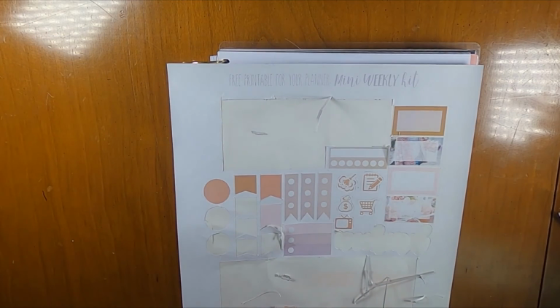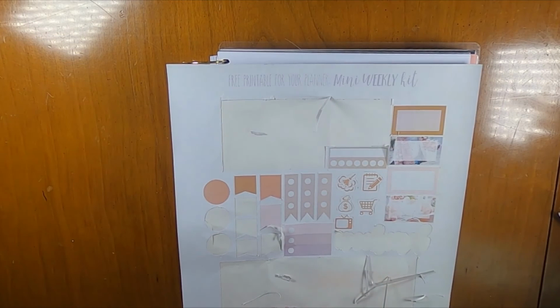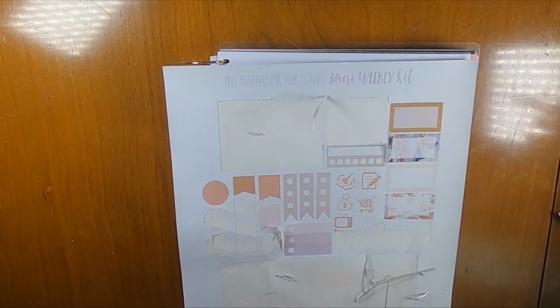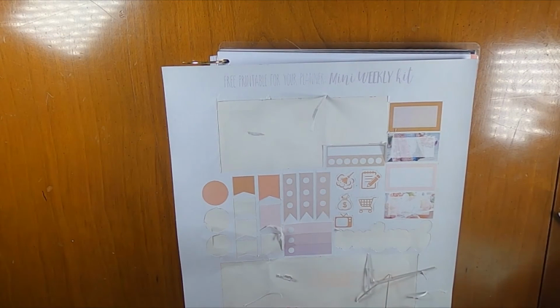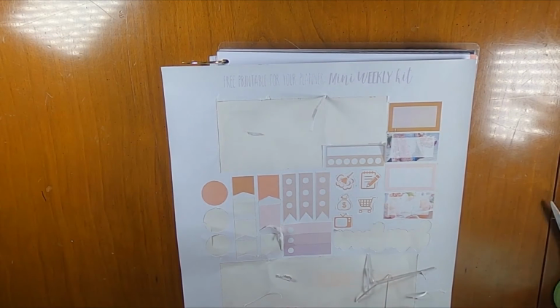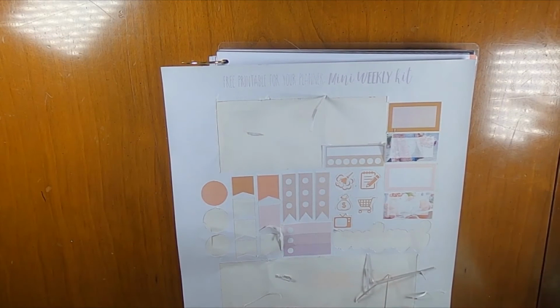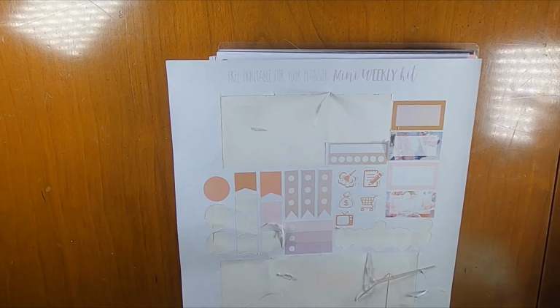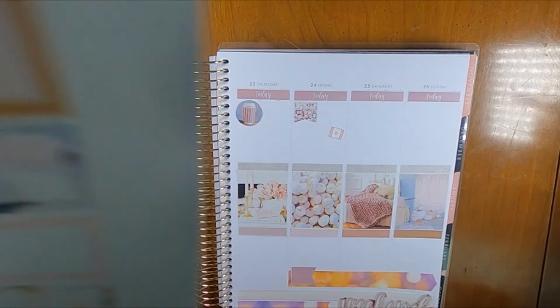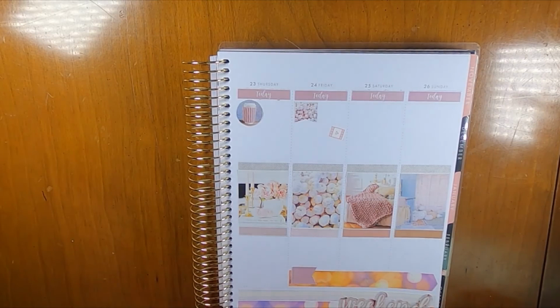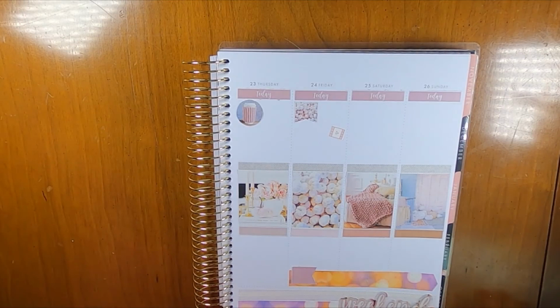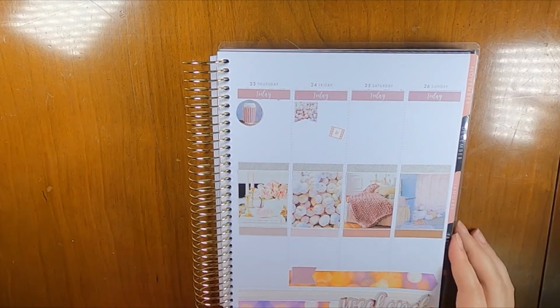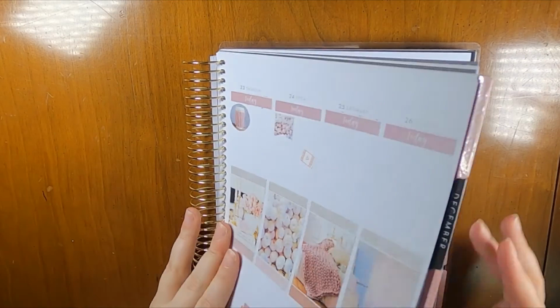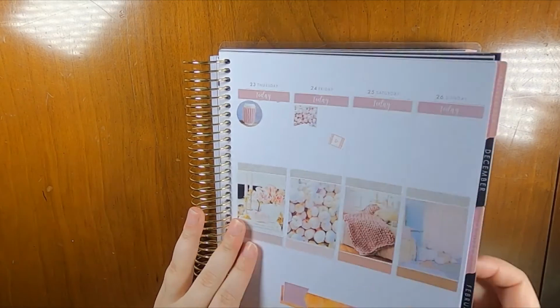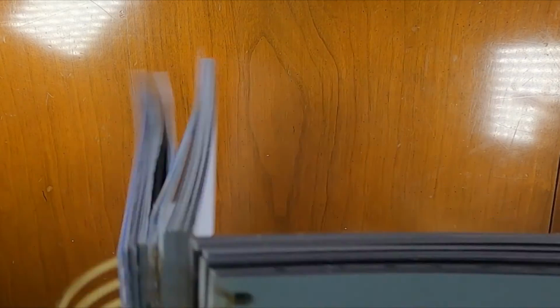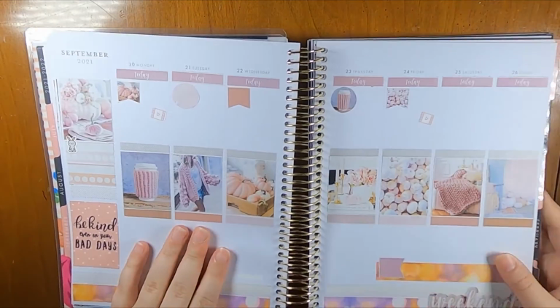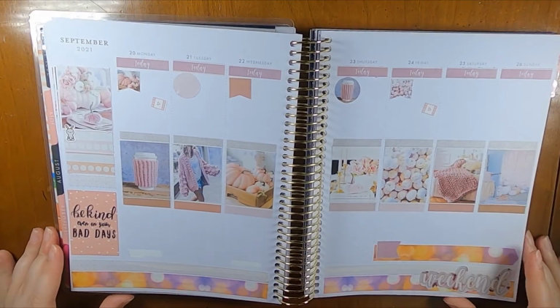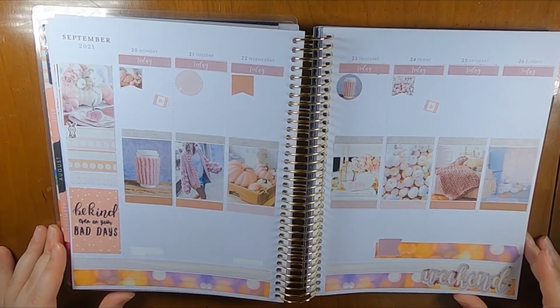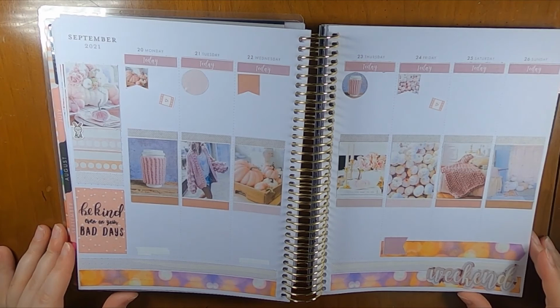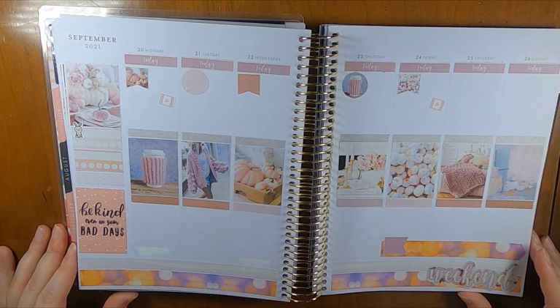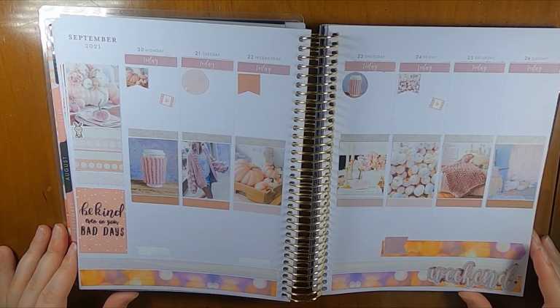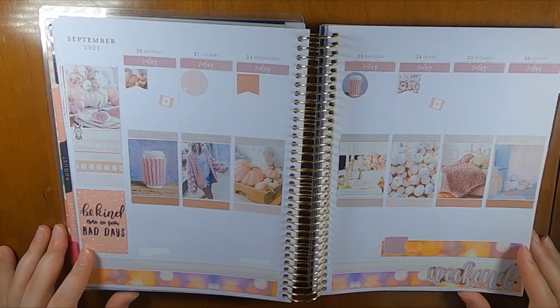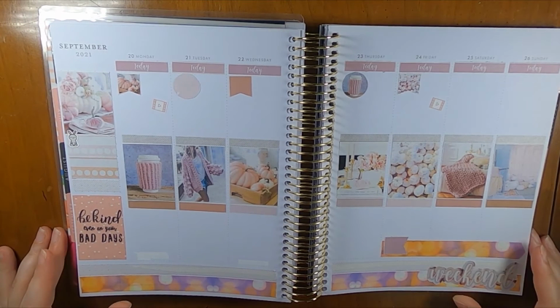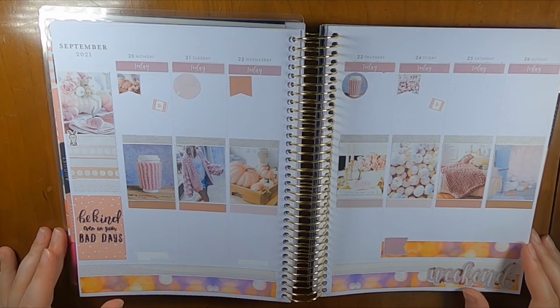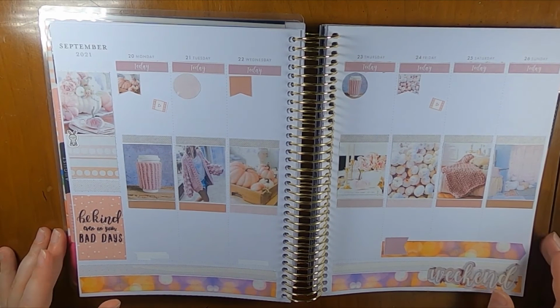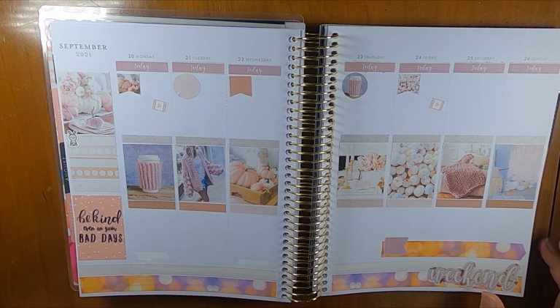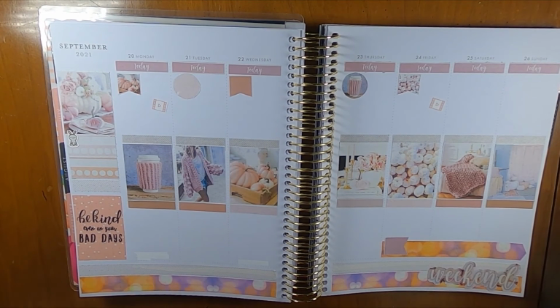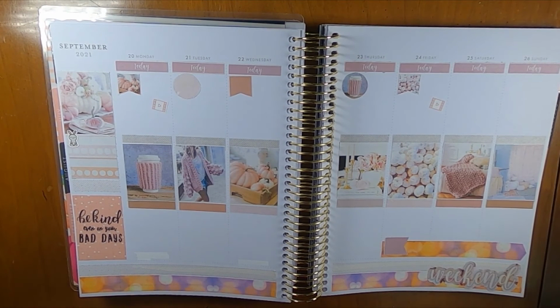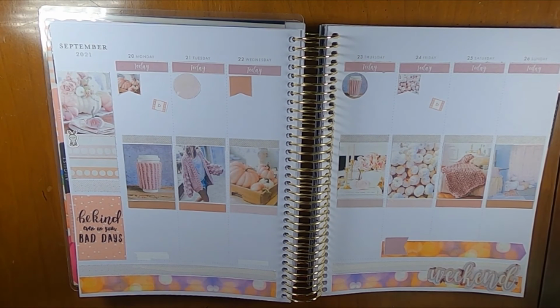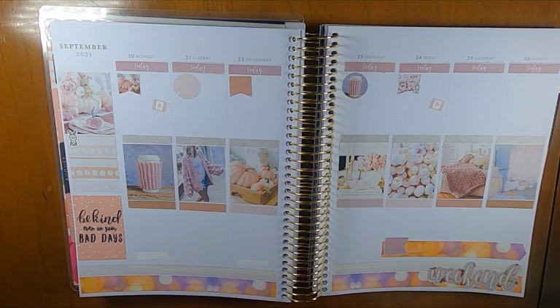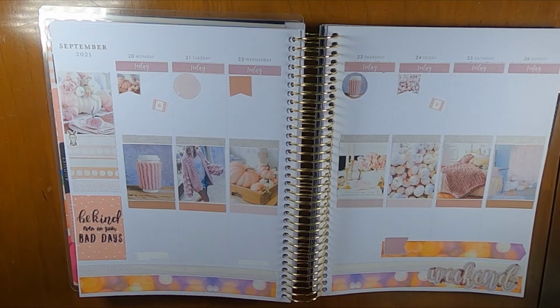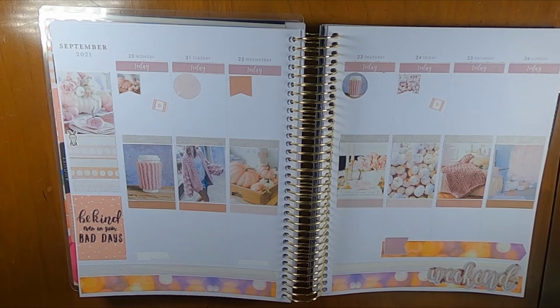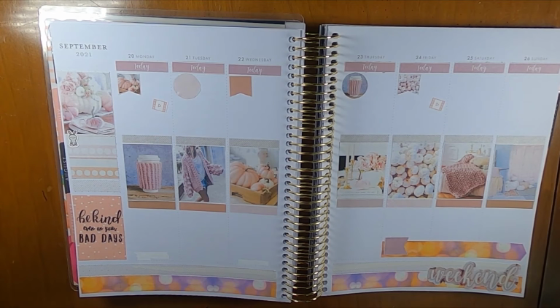So this is what I have left of the kit that I will be using during the week, and this is what my pre-planning is looking like. I think it's starting to look pretty good actually, so stick around for just a second and you can see how the finished spread turned out.